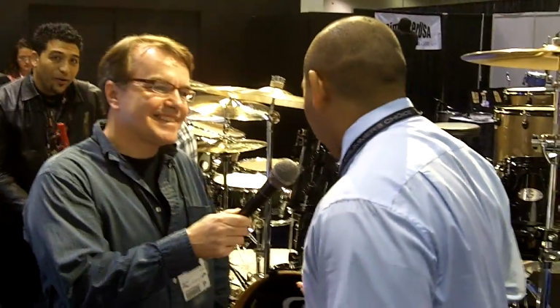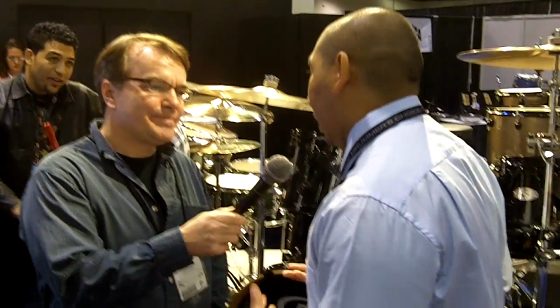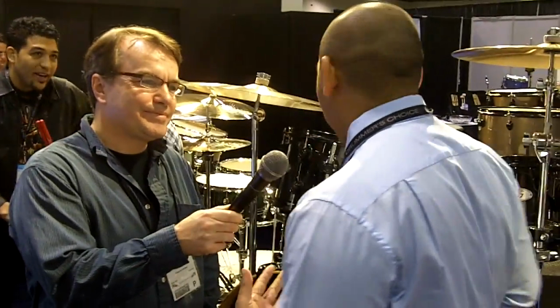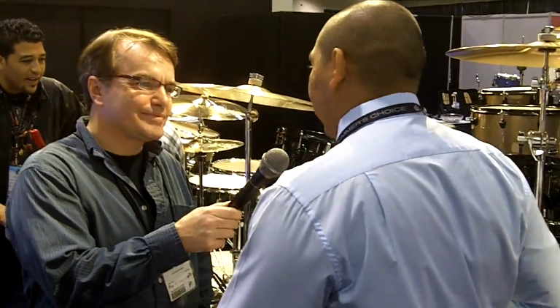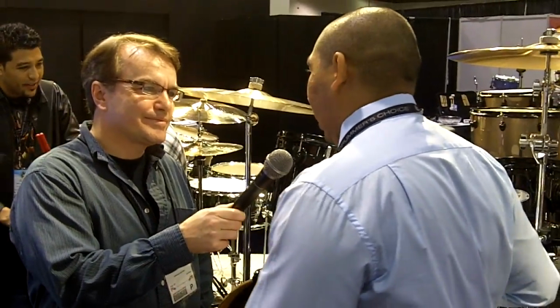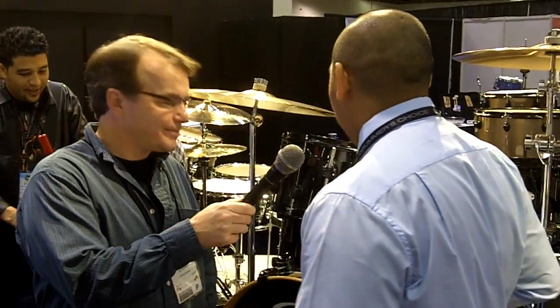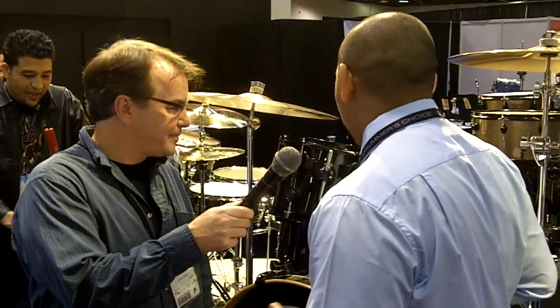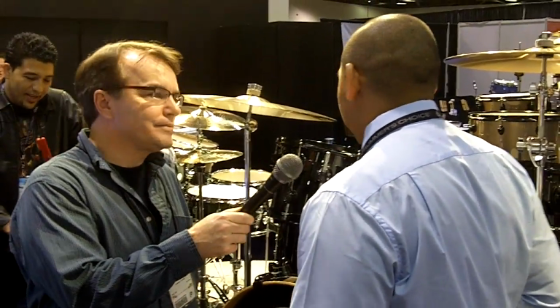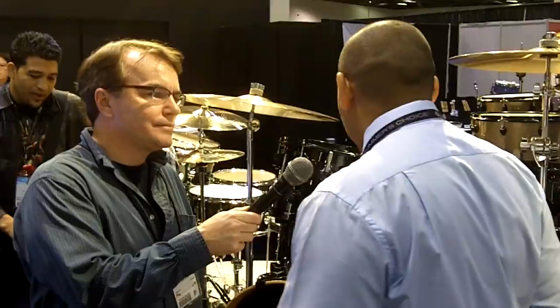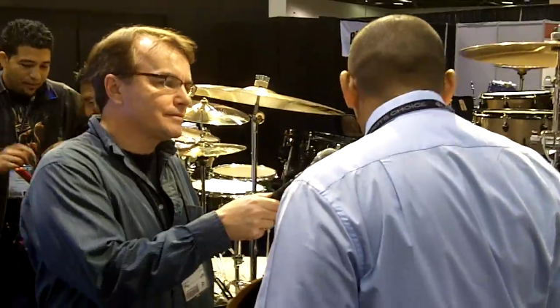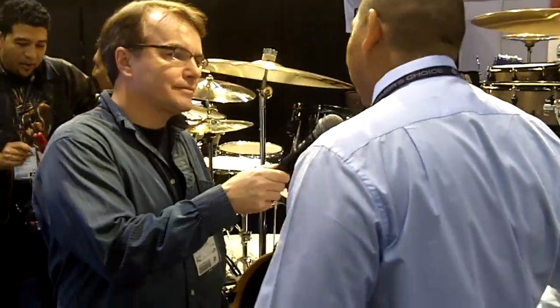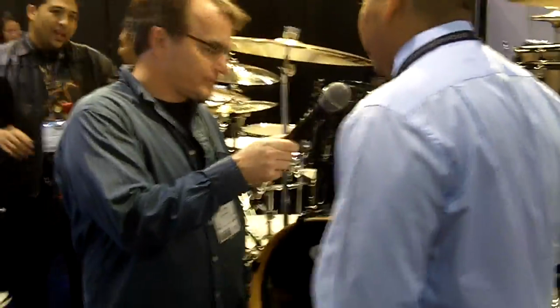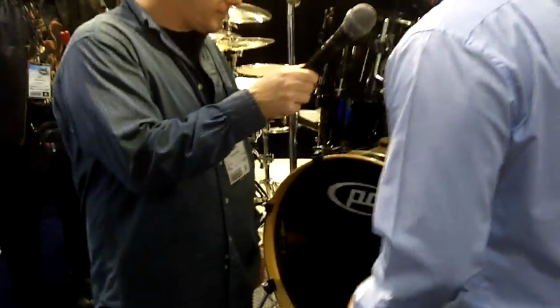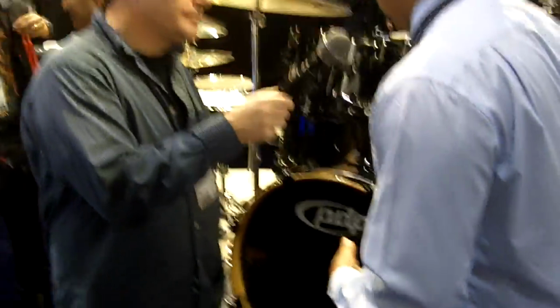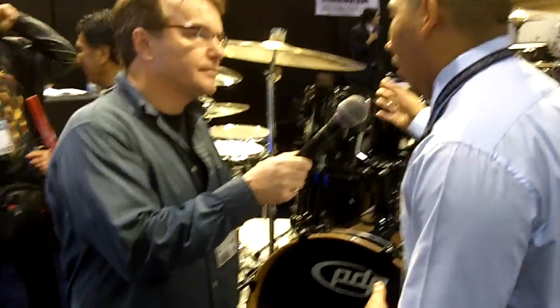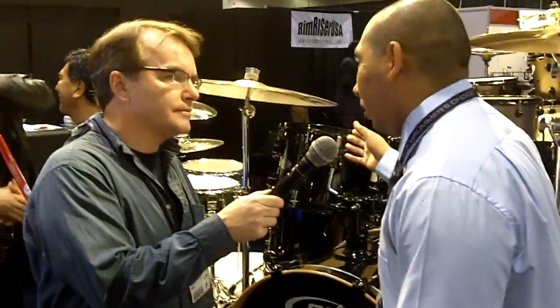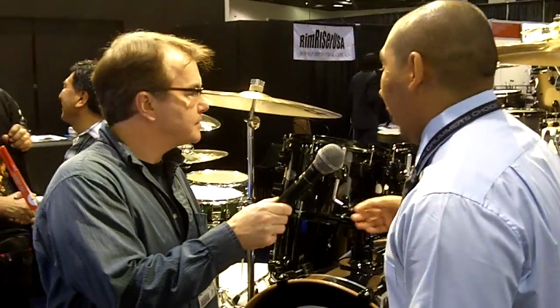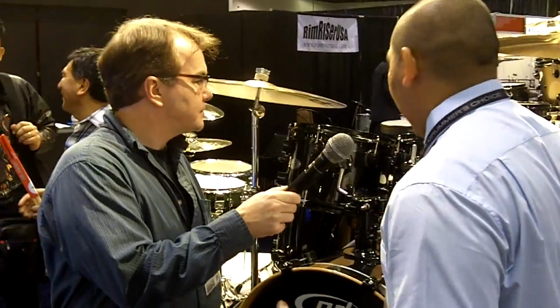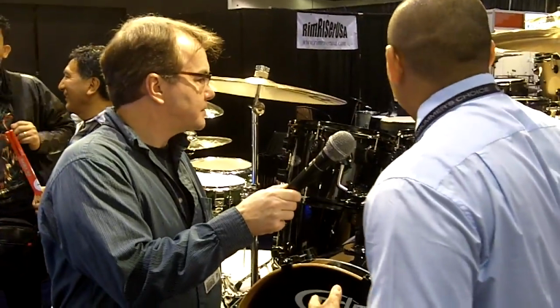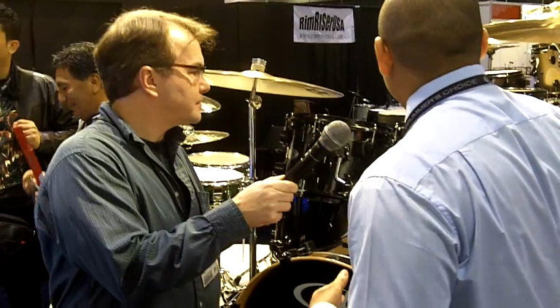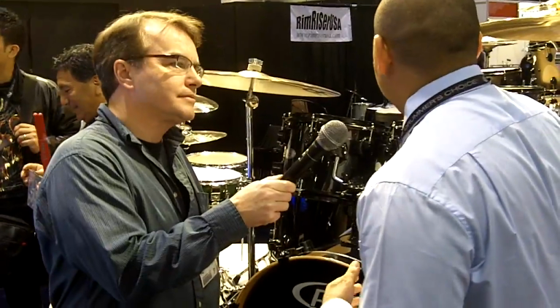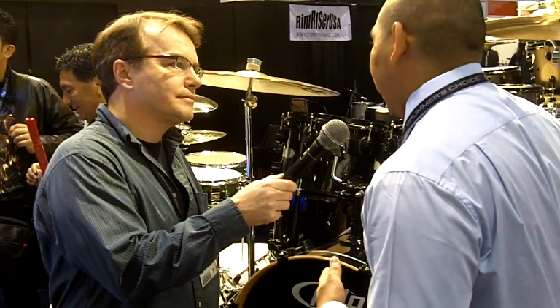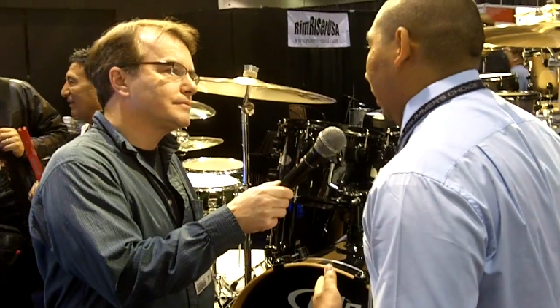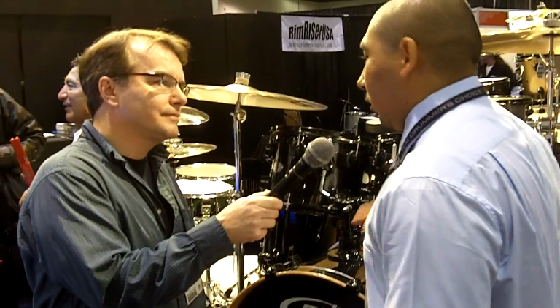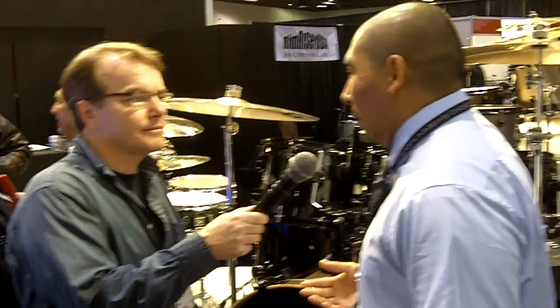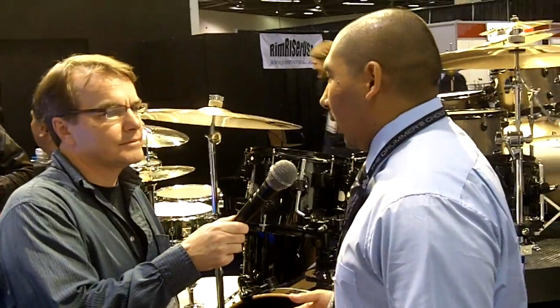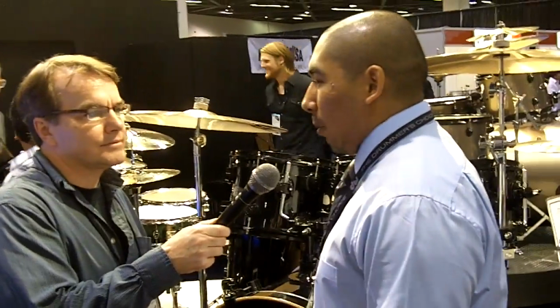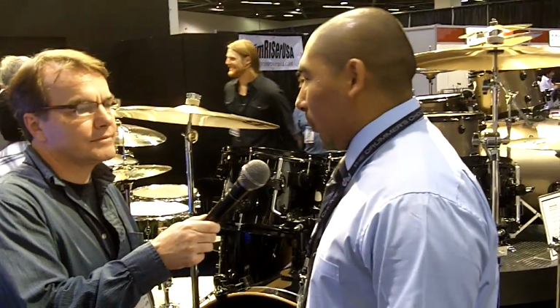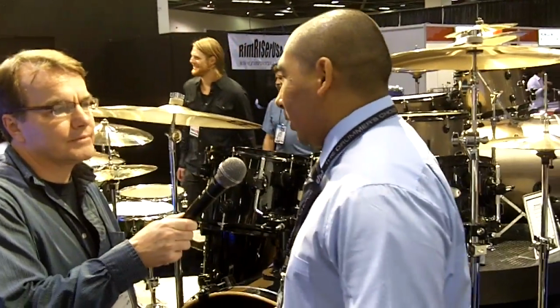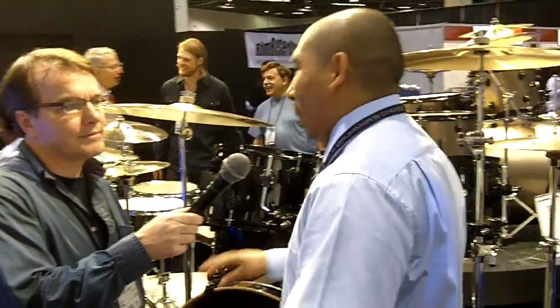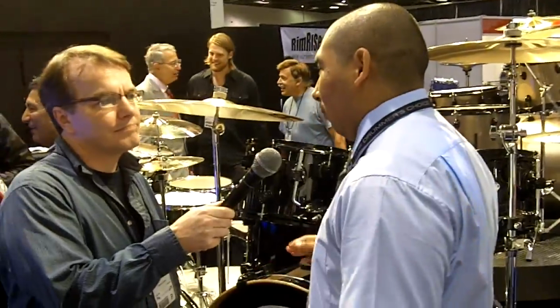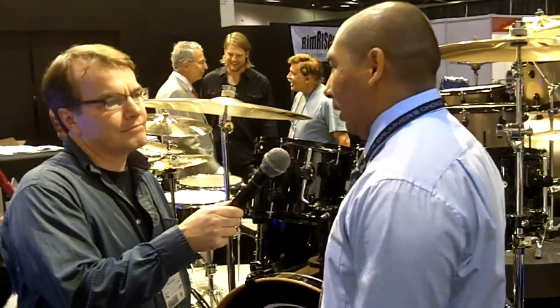Our first kit is the X7 kit, all from Musician's brand. This is a black pearlescent X7 with black hardware. It's a standard 7-piece drum set, kind of made for a drummer who plays faster music, bigger stuff like that.